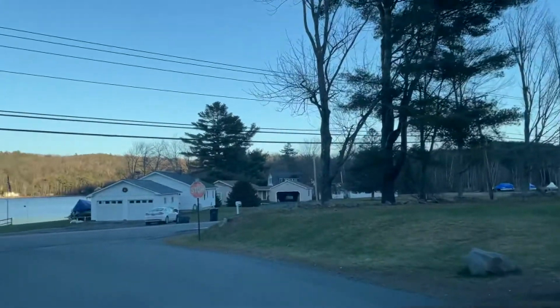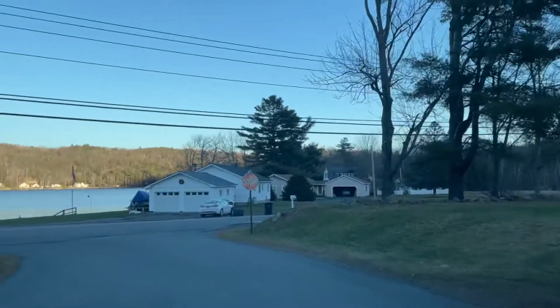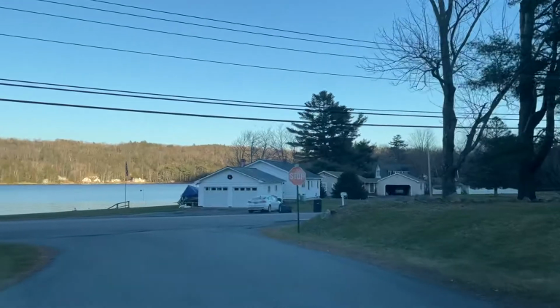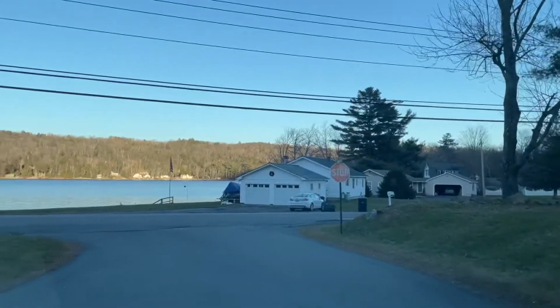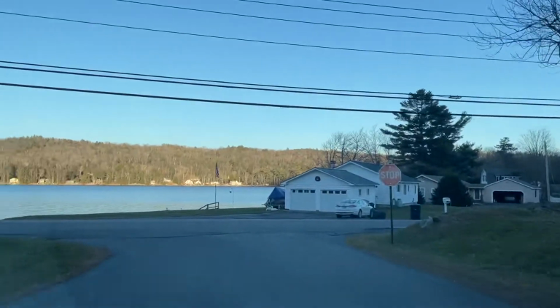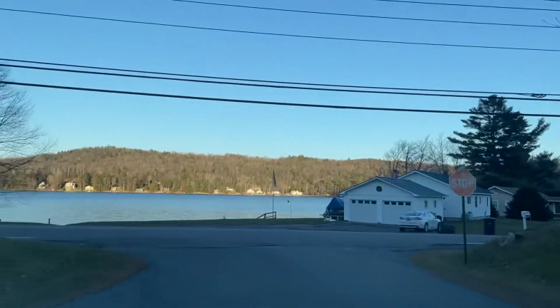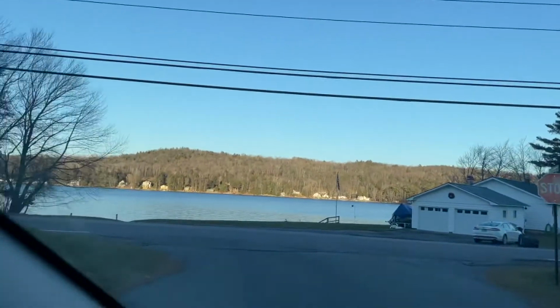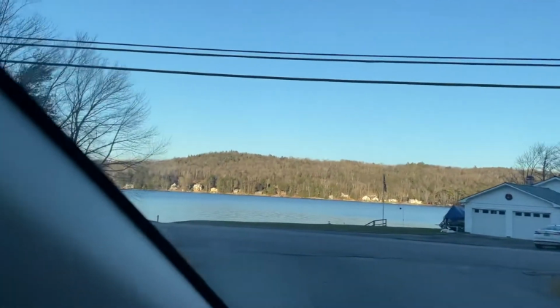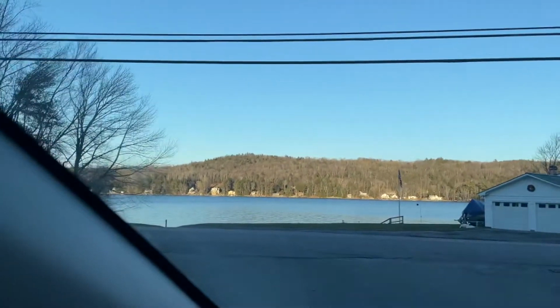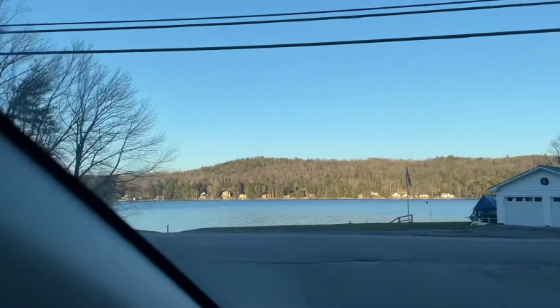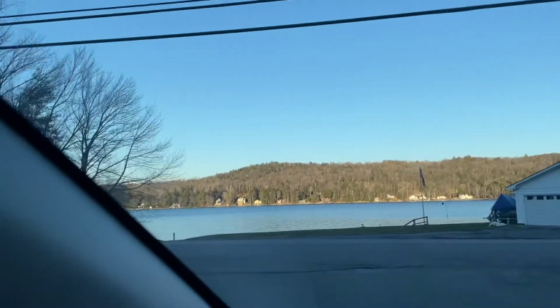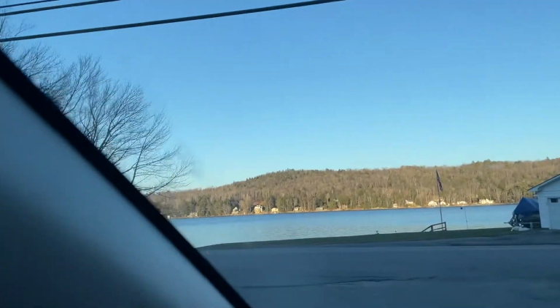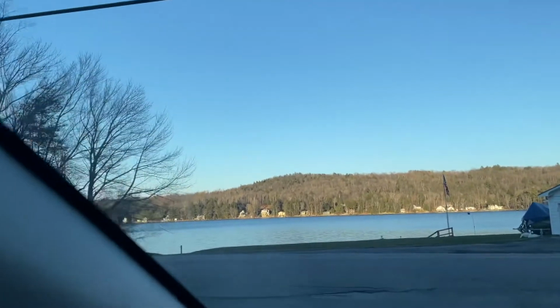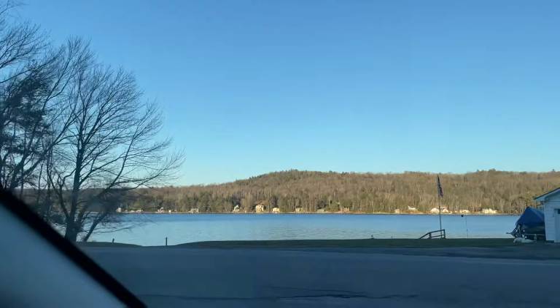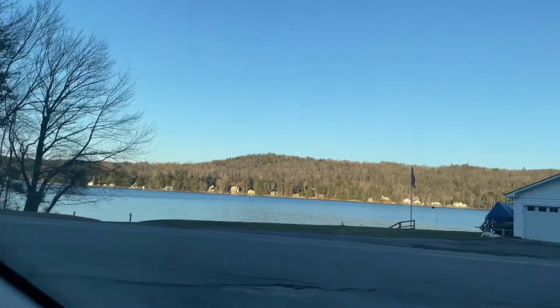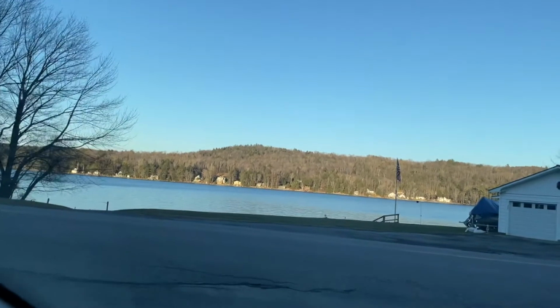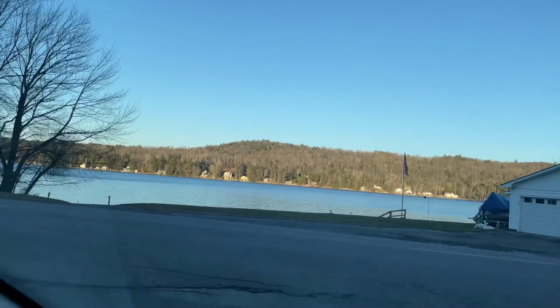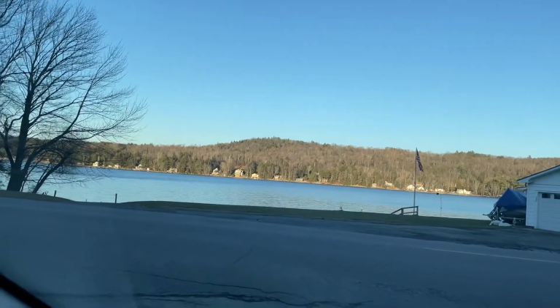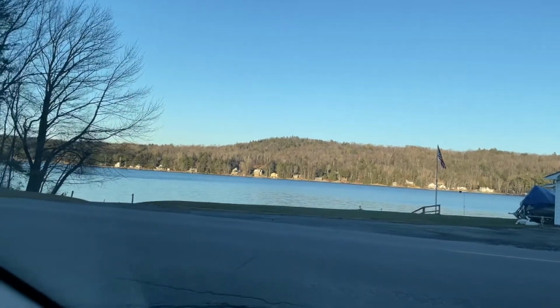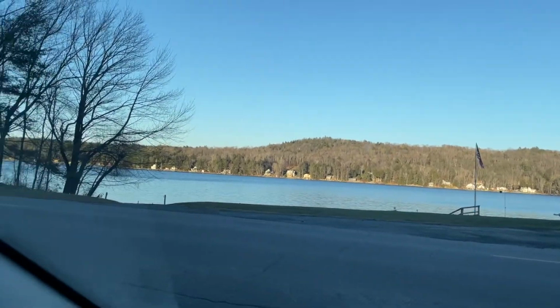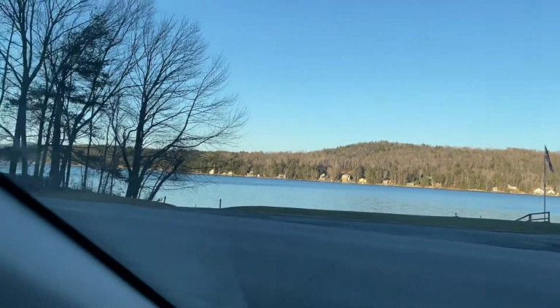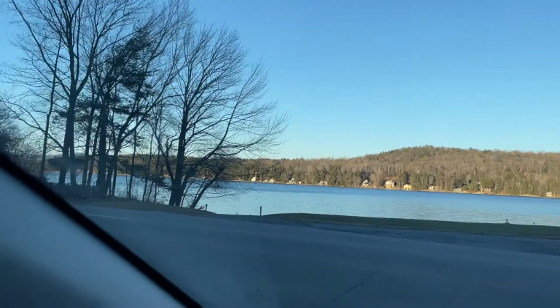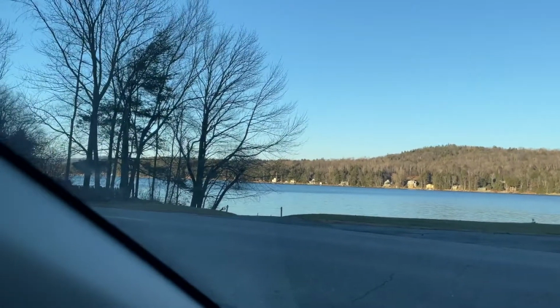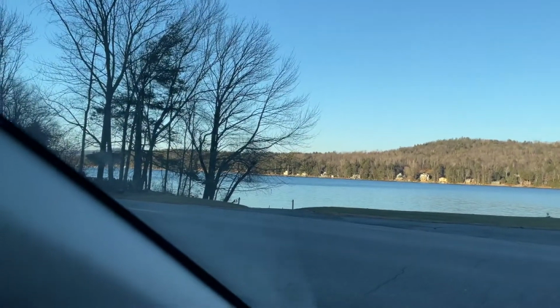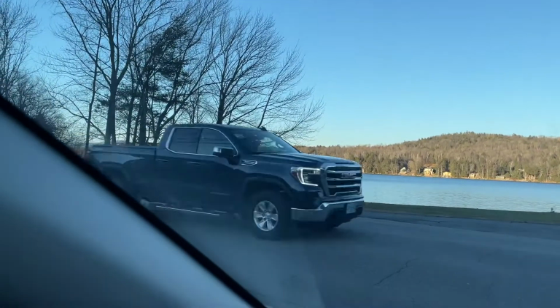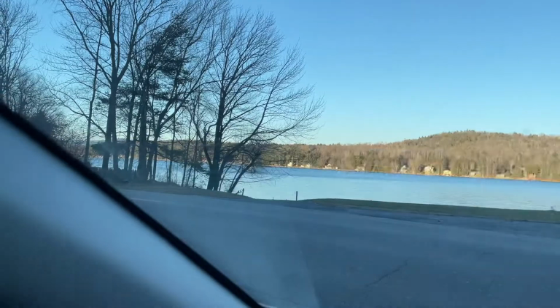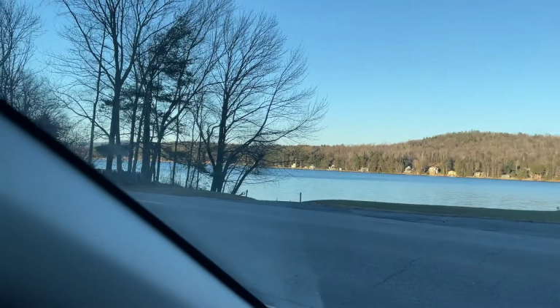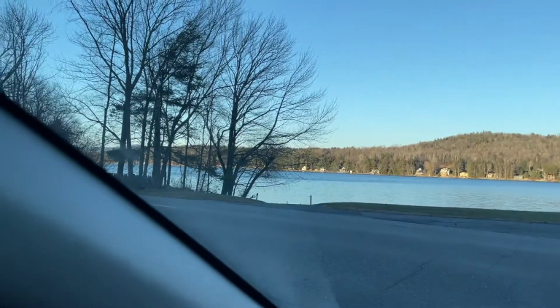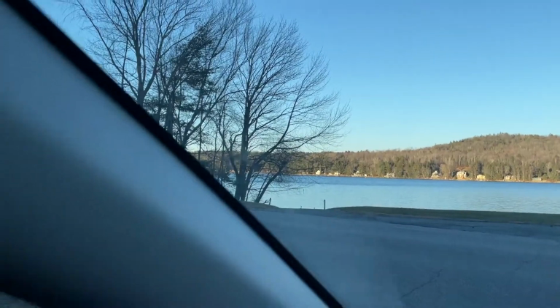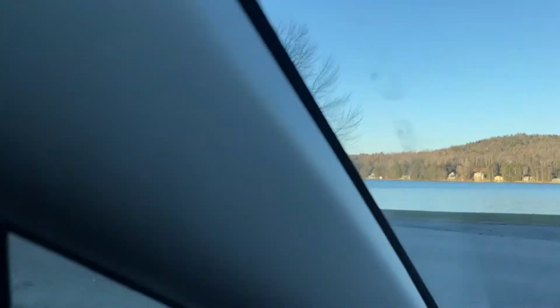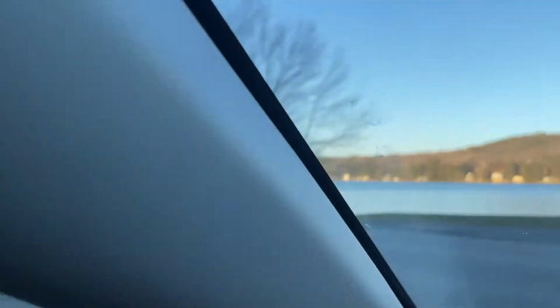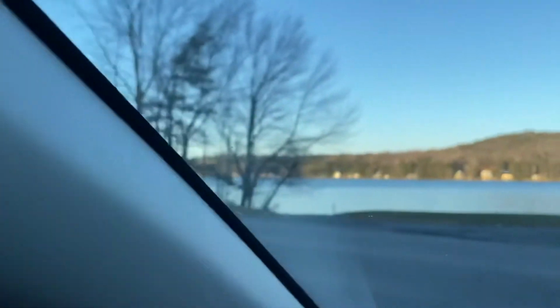And then you come down and you're right here at Meskimo Lake, which is the best part about Lakeview, in my opinion. This is Route 4A, so easy access into Lebanon.